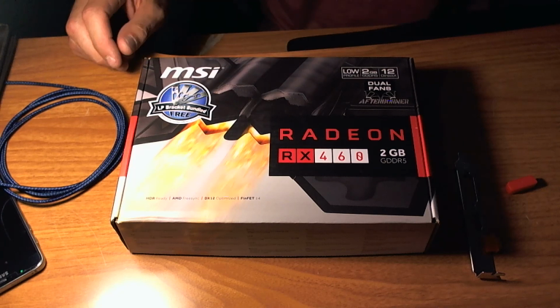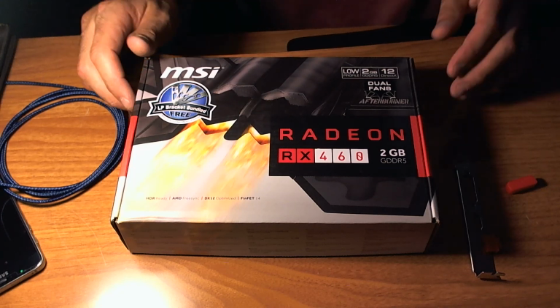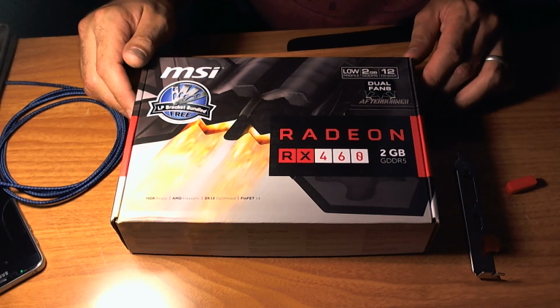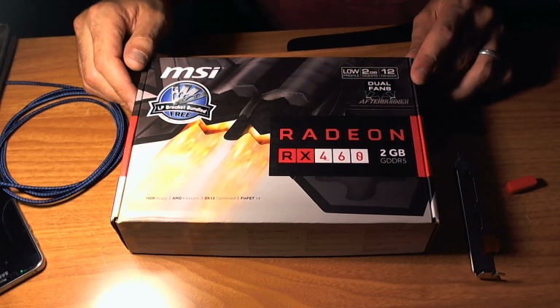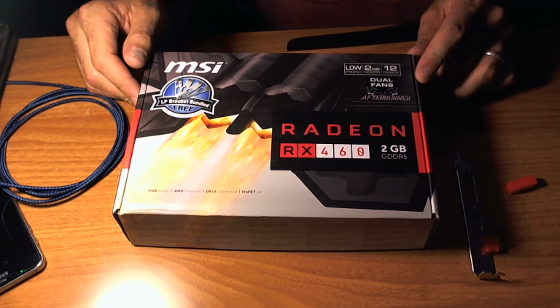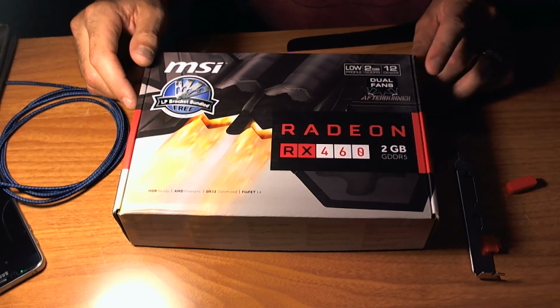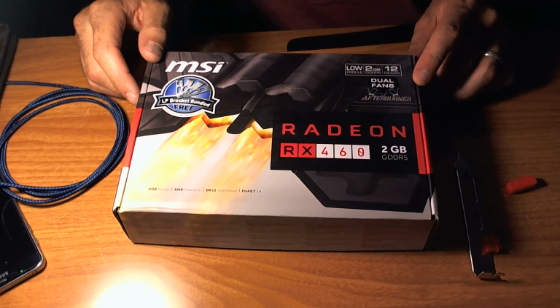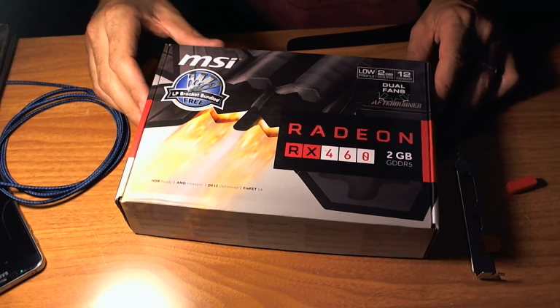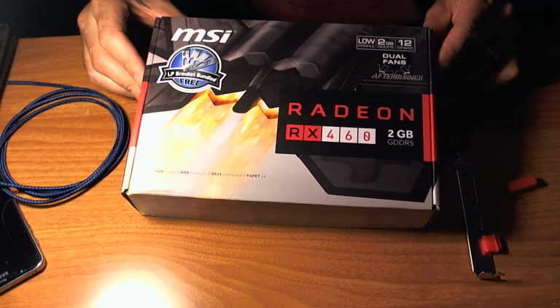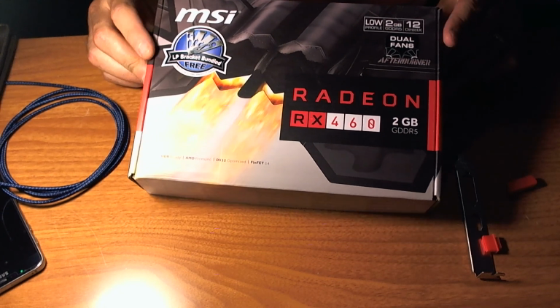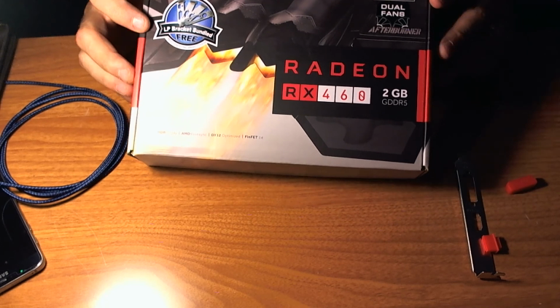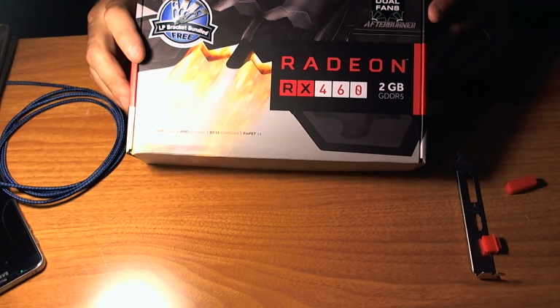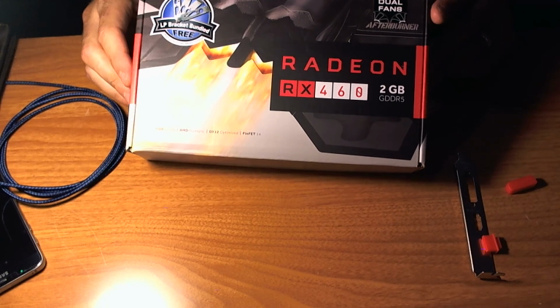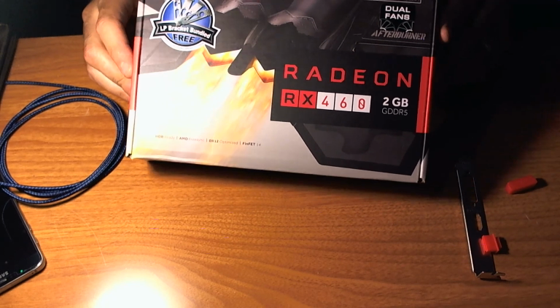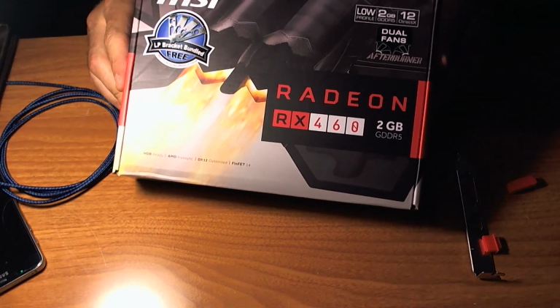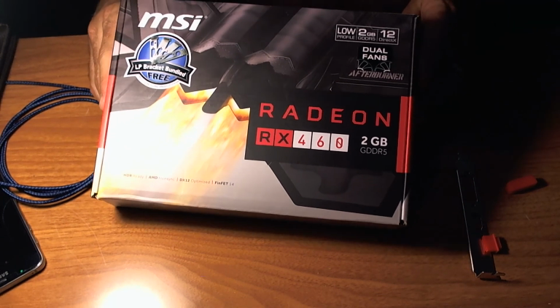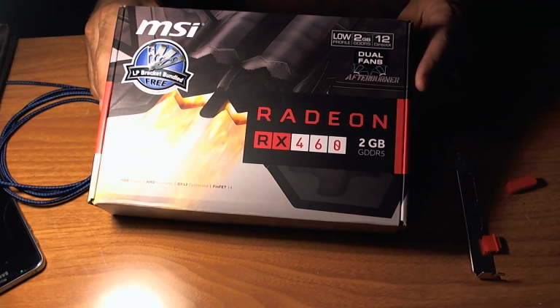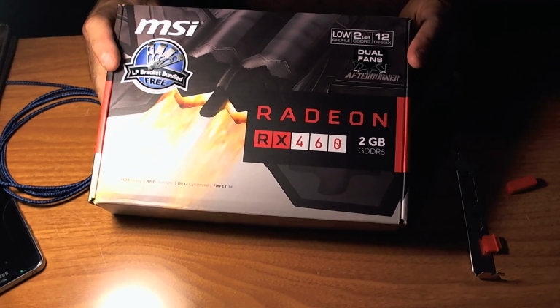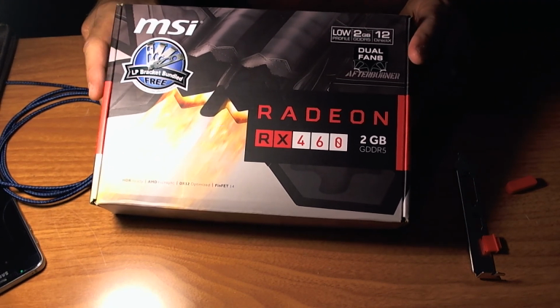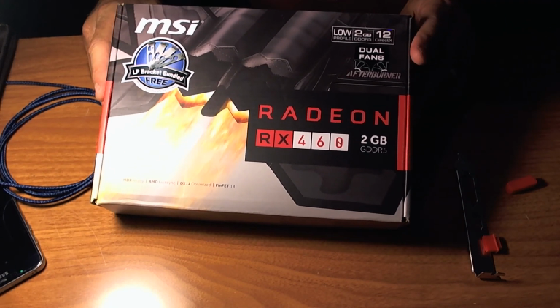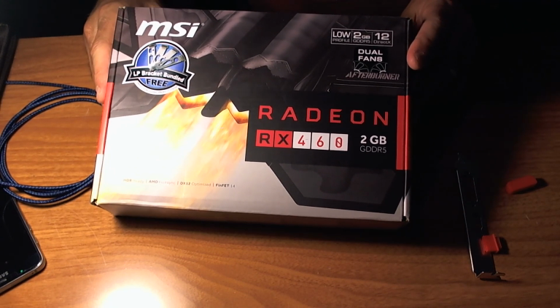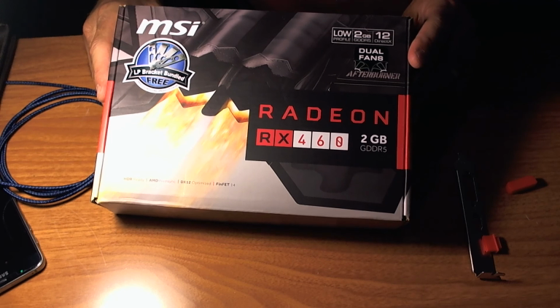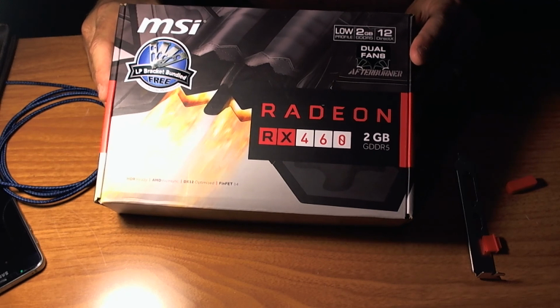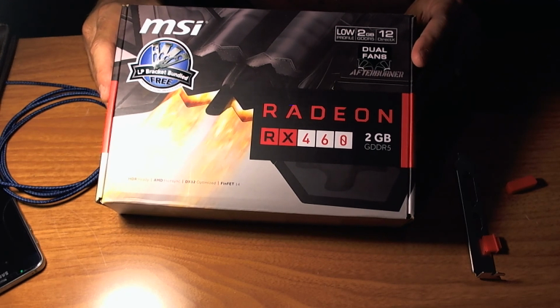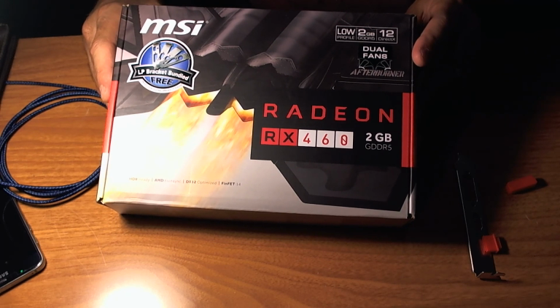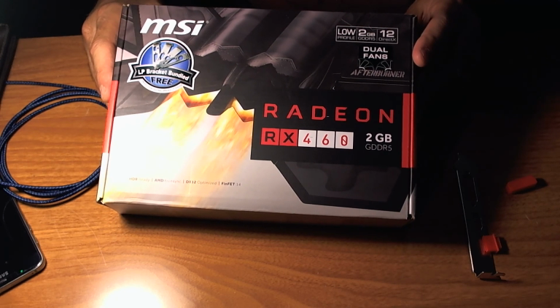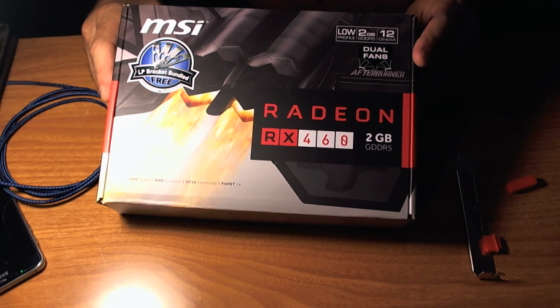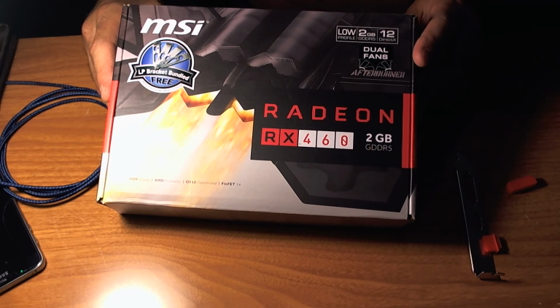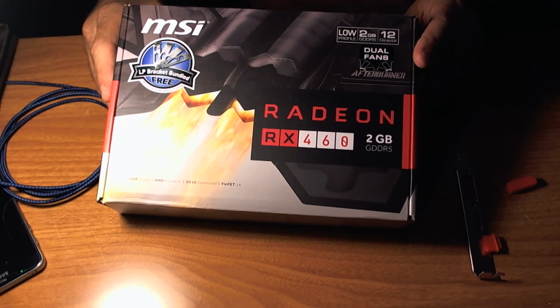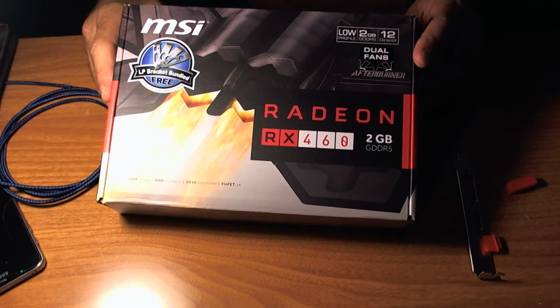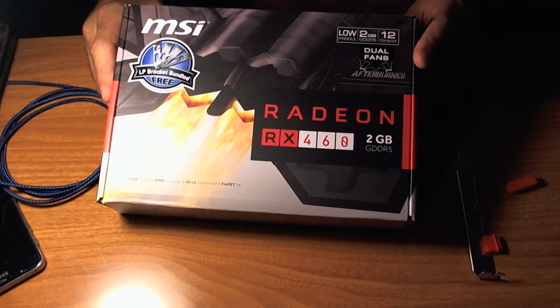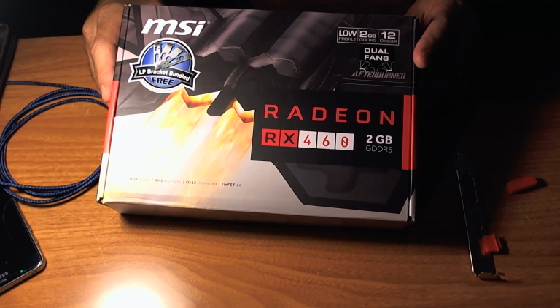Hey guys, it's Bucket. I wanted to do a quick video on the new MSI Radeon RX 460. It is a low-profile graphics card, very powerful for its price at $90 on Amazon.